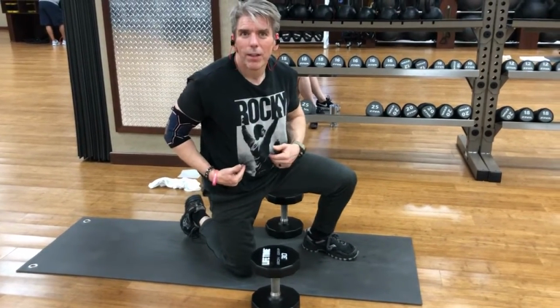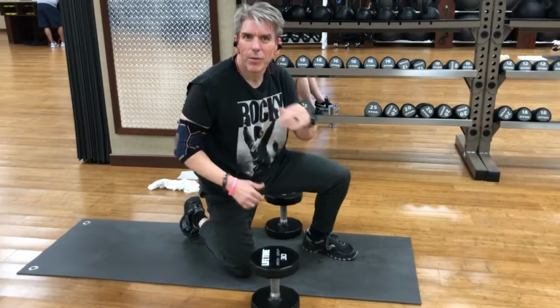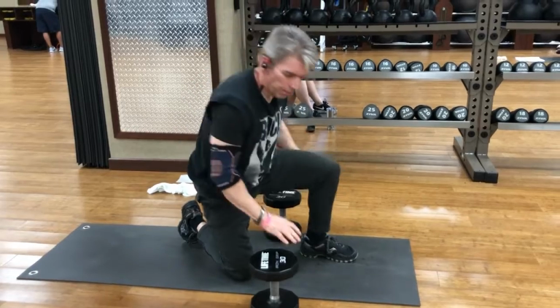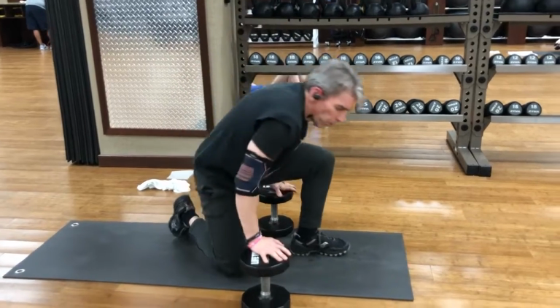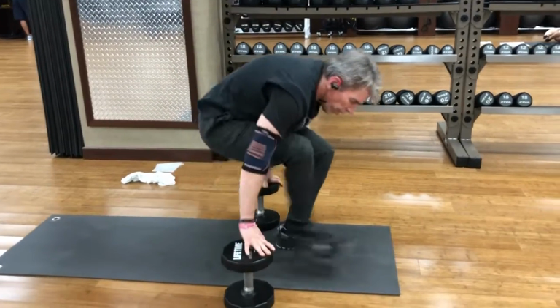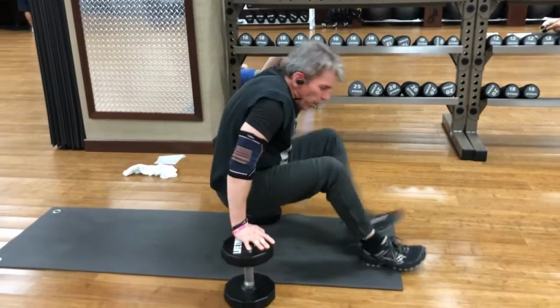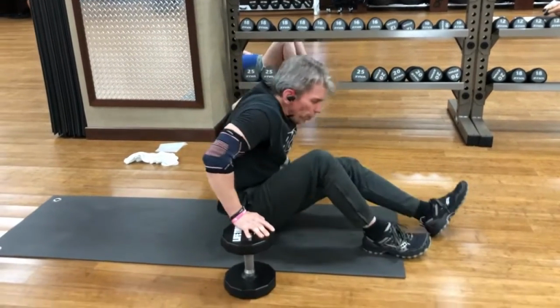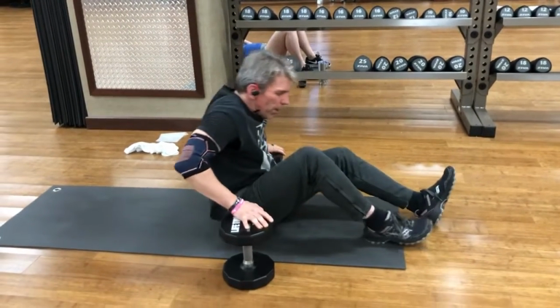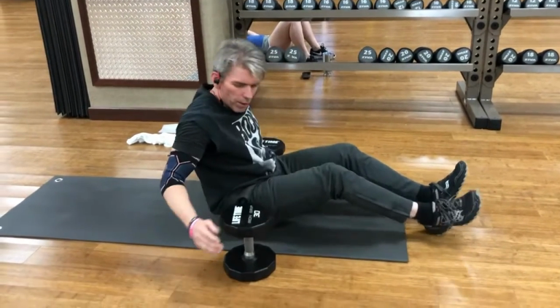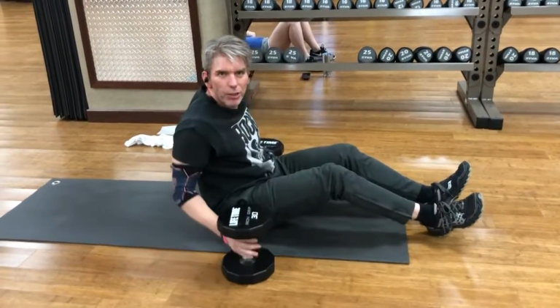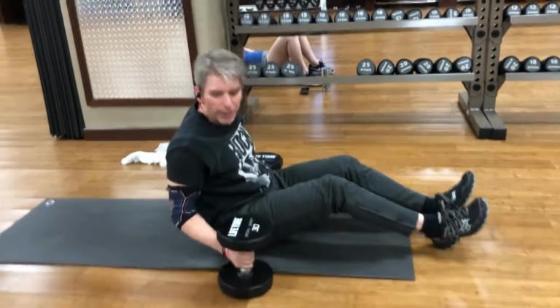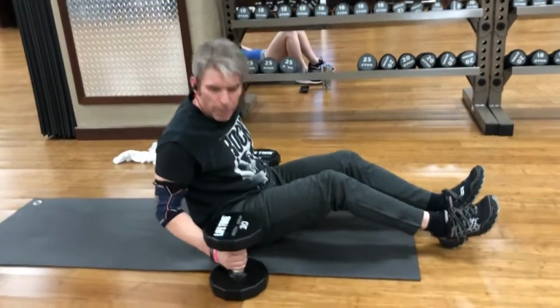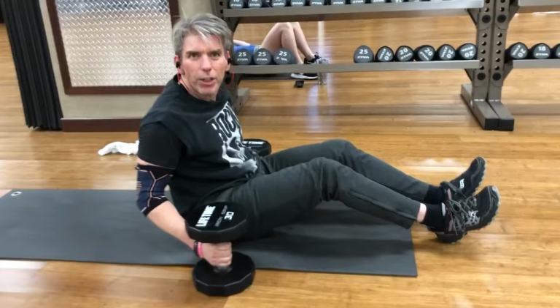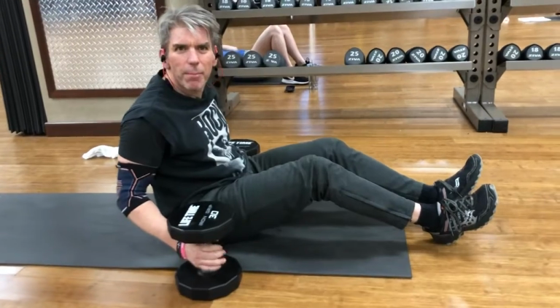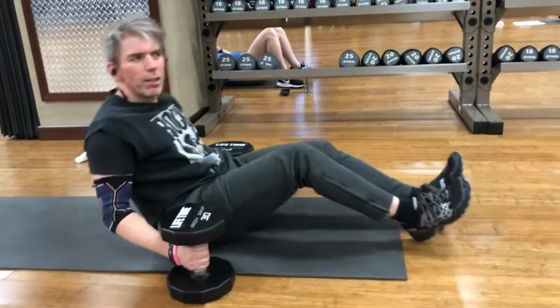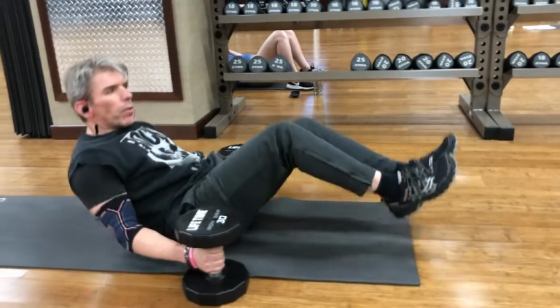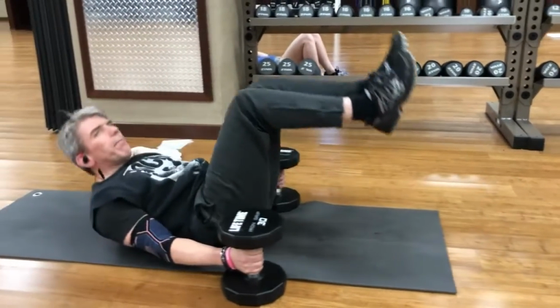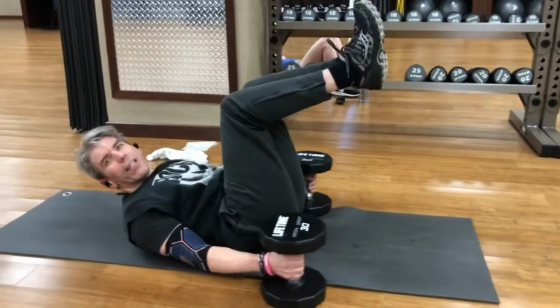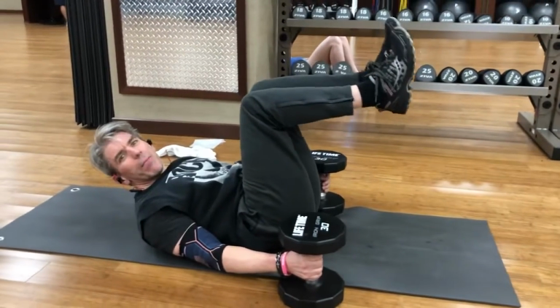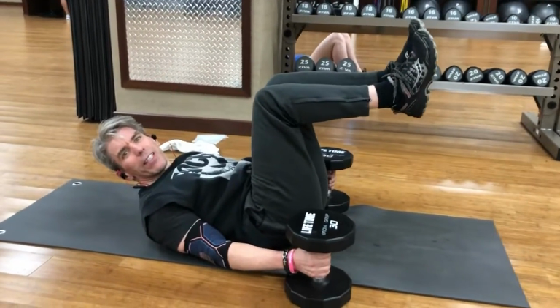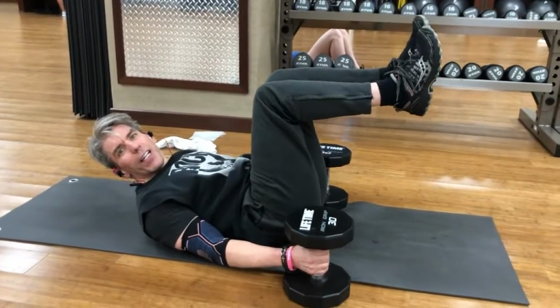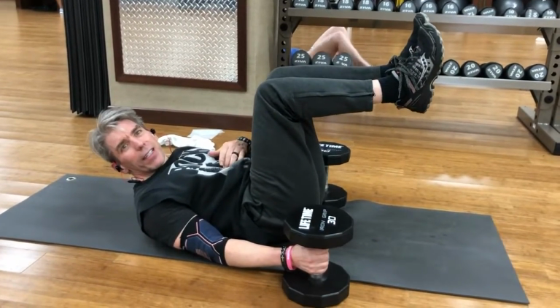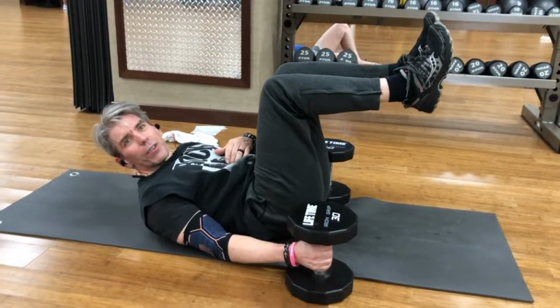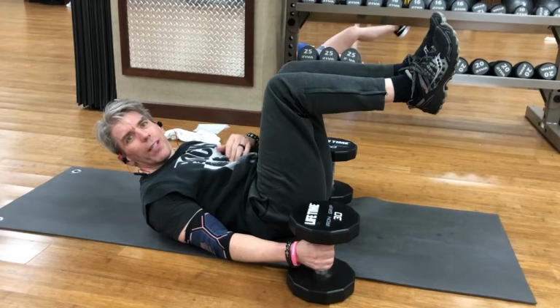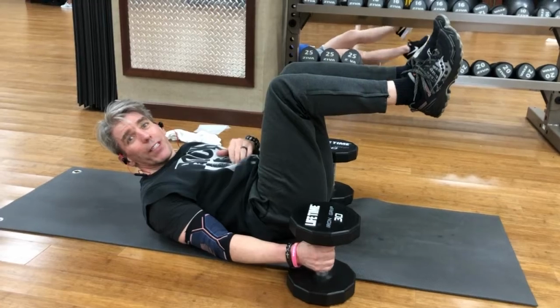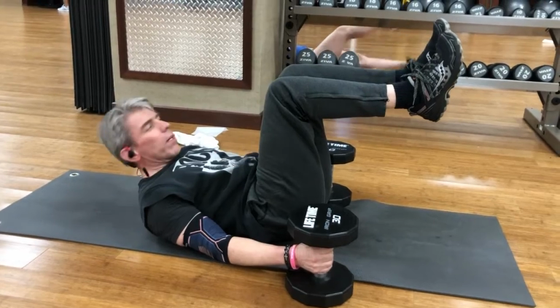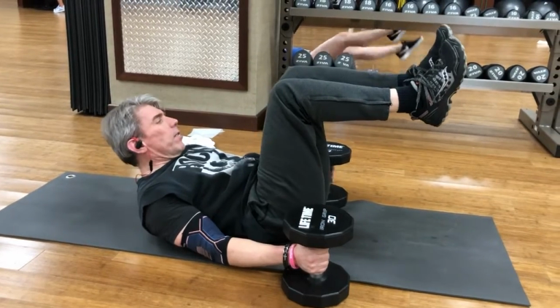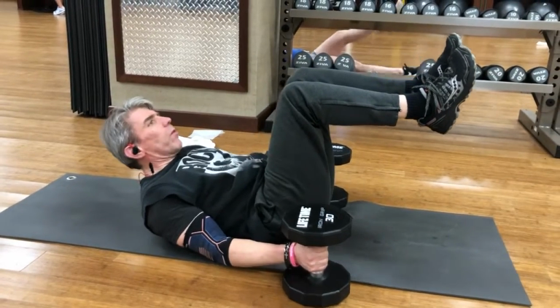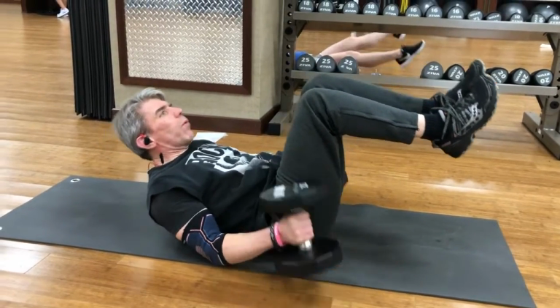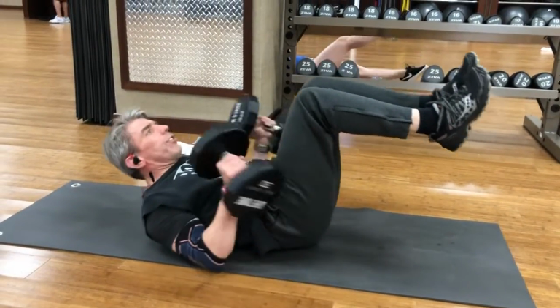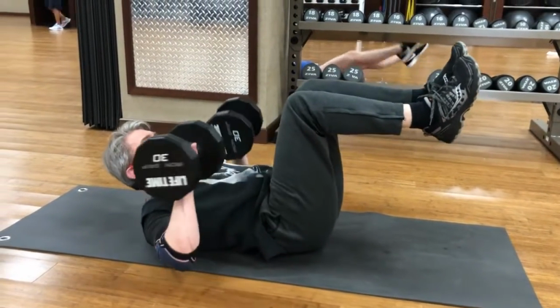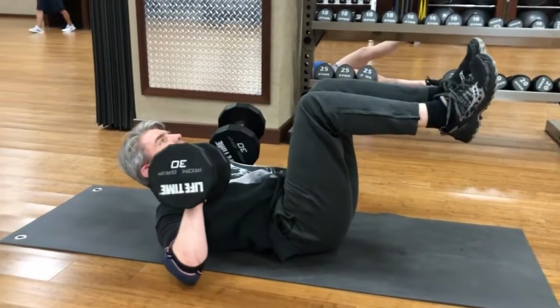All right, so here we go. We're going to lay down on the floor. We've got two dumbbells here — I'm using a 30-pound dumbbell. We're going to lean back, keeping the legs elevated. That activates the core. We're going to rack the weights up like so.